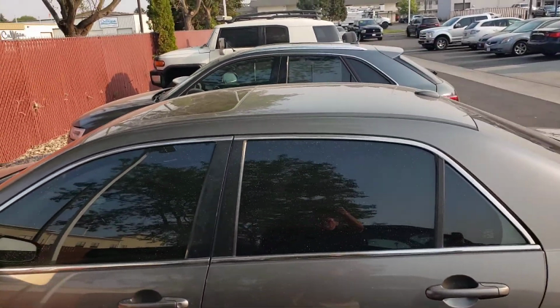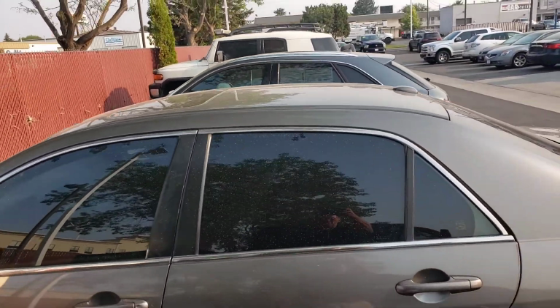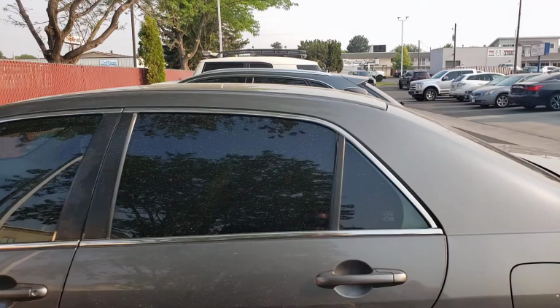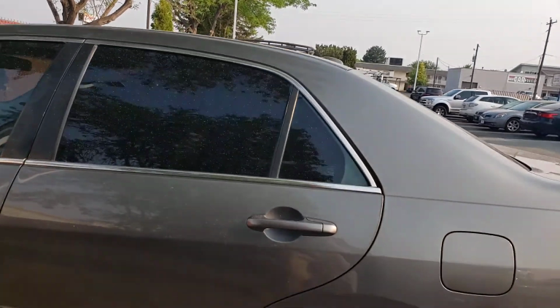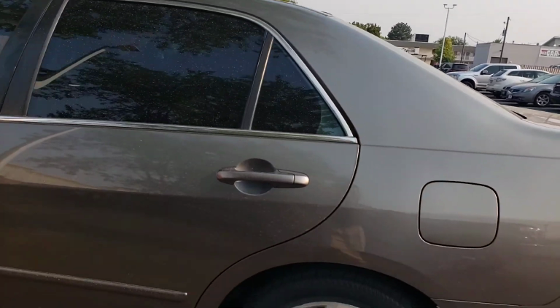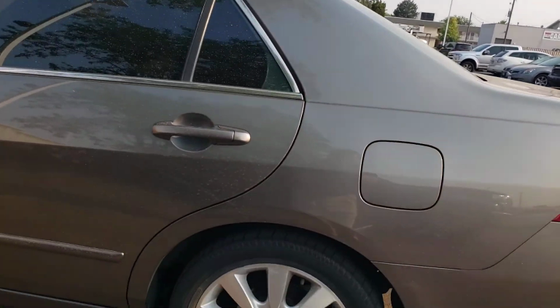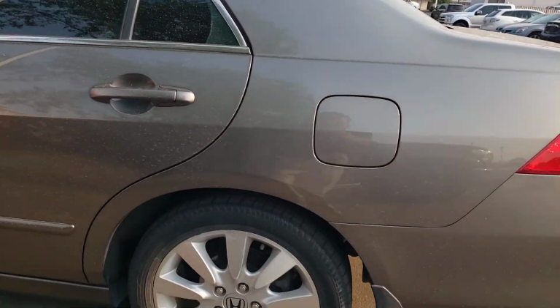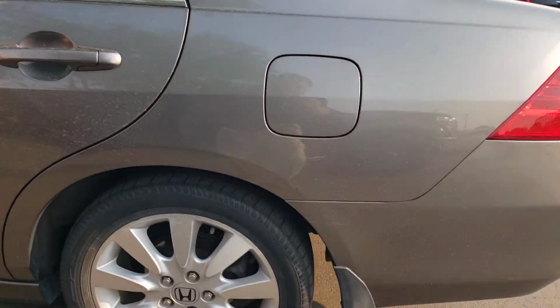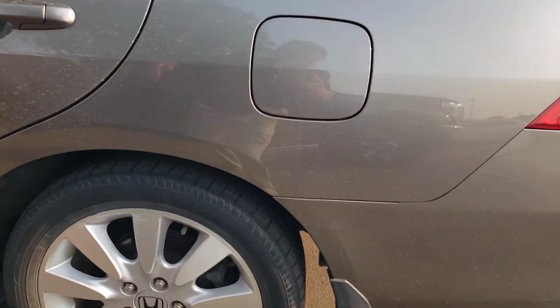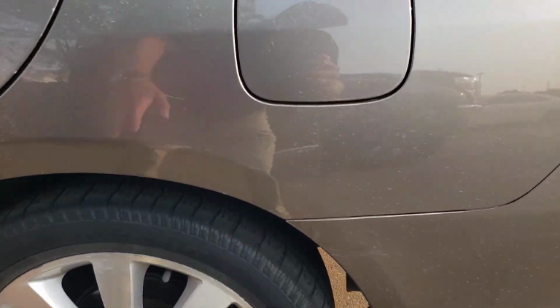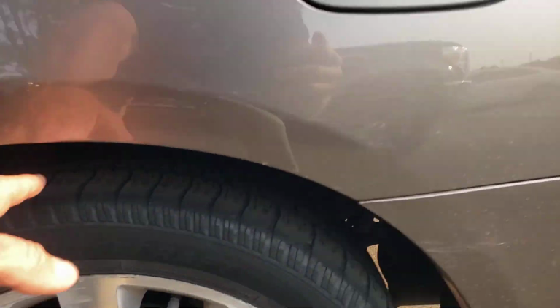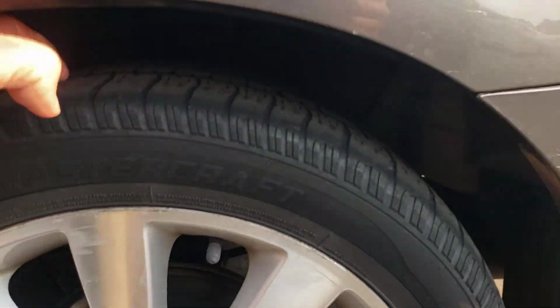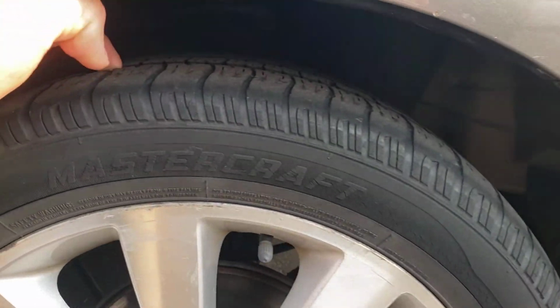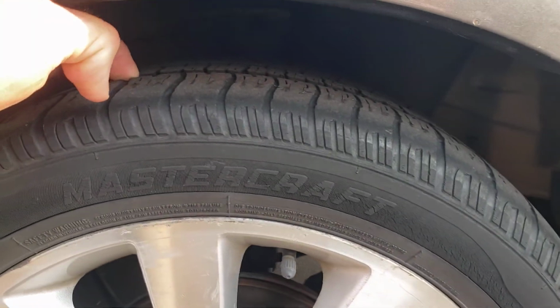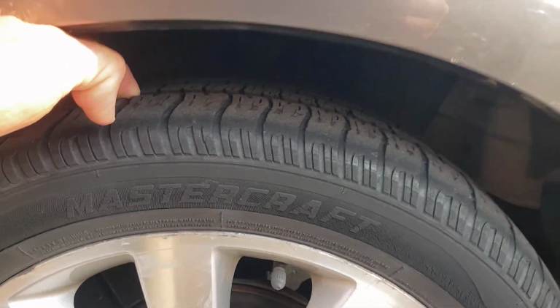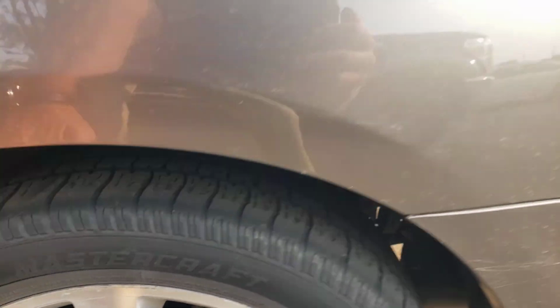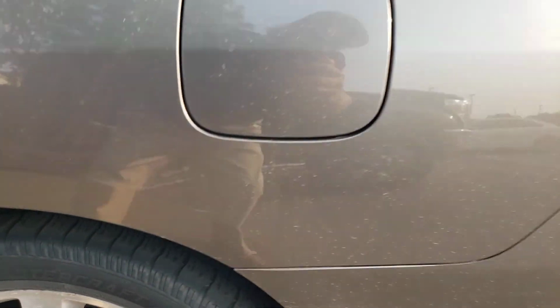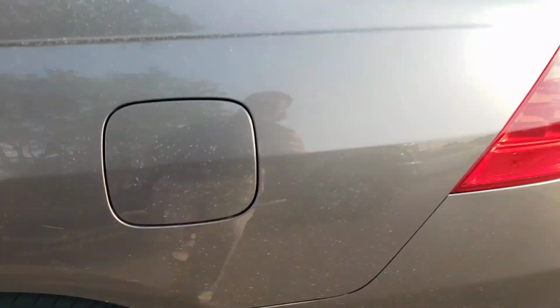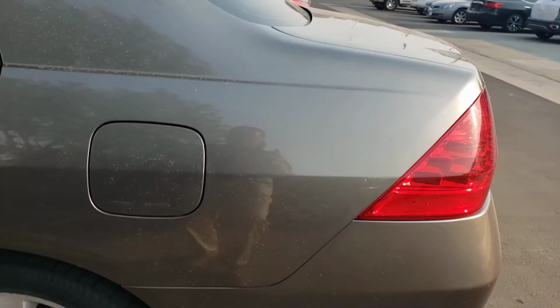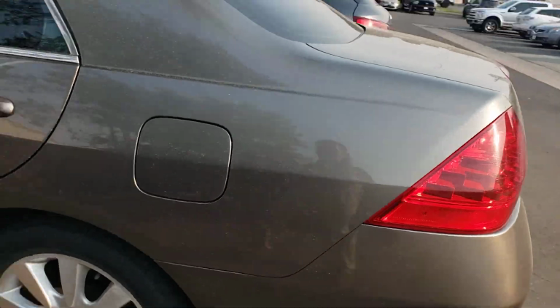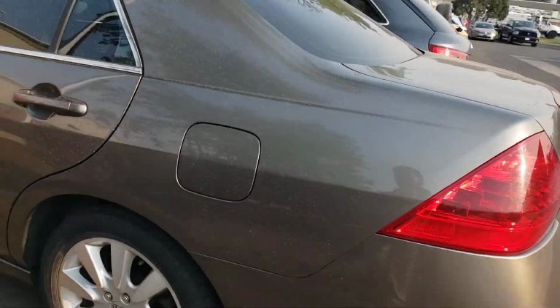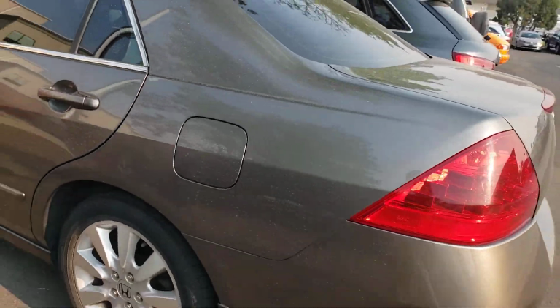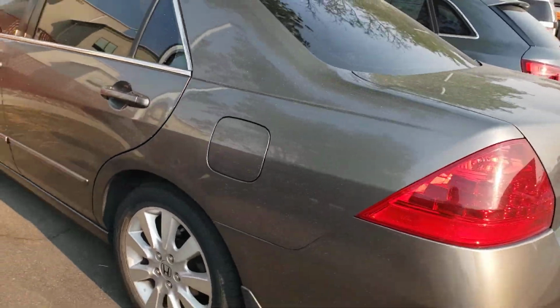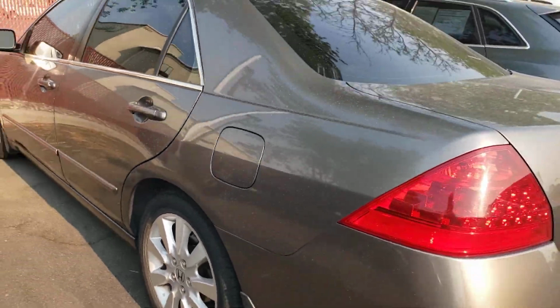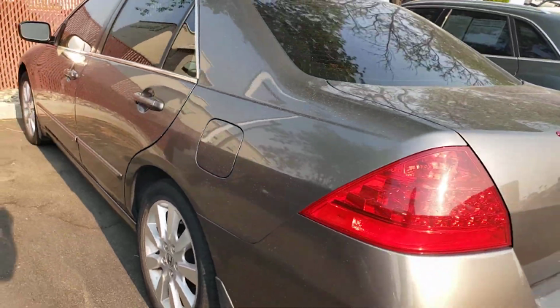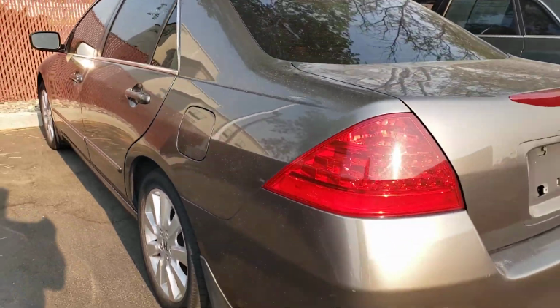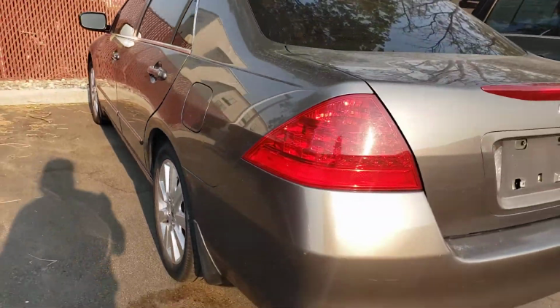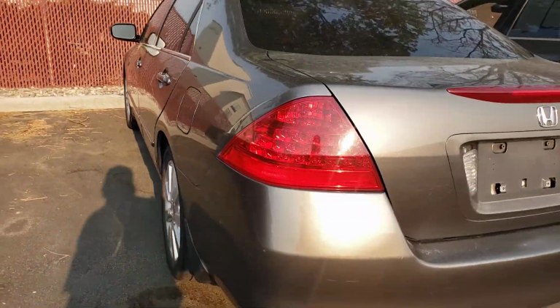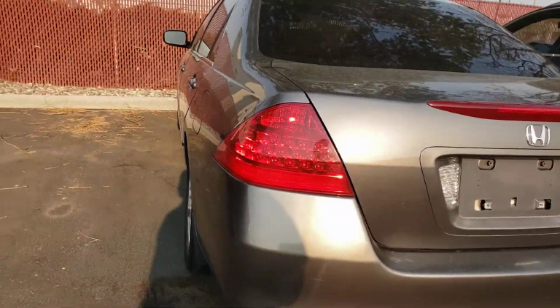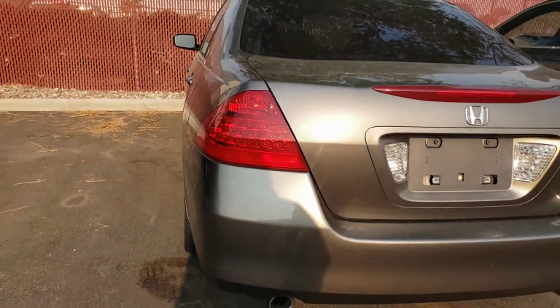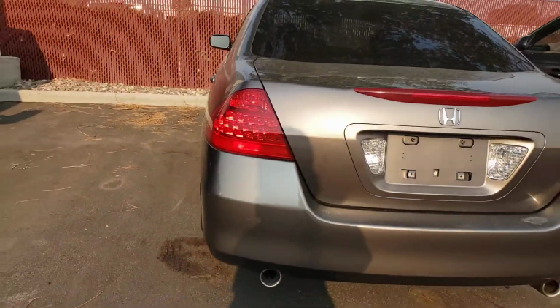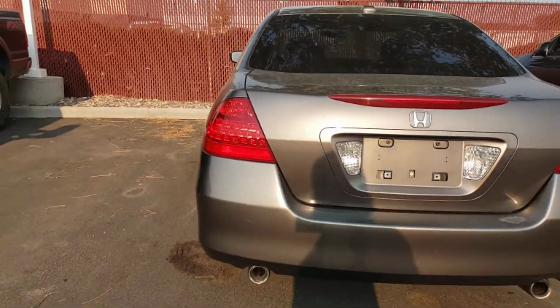Sunroof. Back tires. It's getting ready to go in the shop to get checked out. It's not in bad shape at all for what it is. A friend of mine is actually looking at buying it.